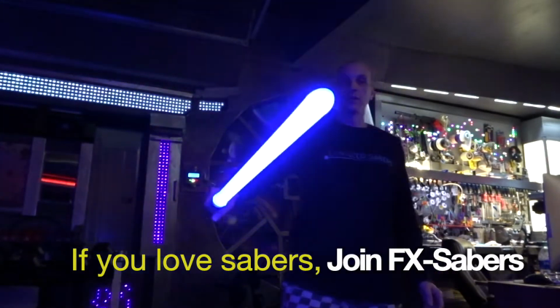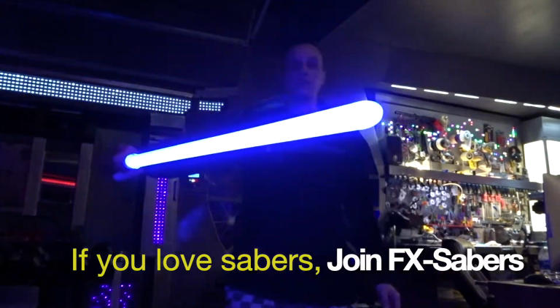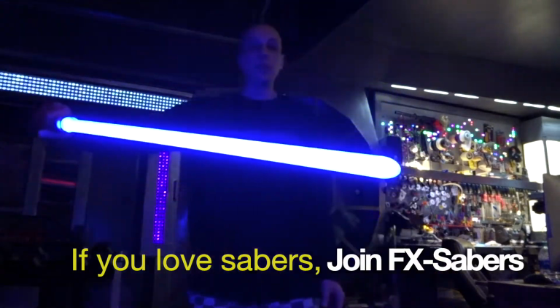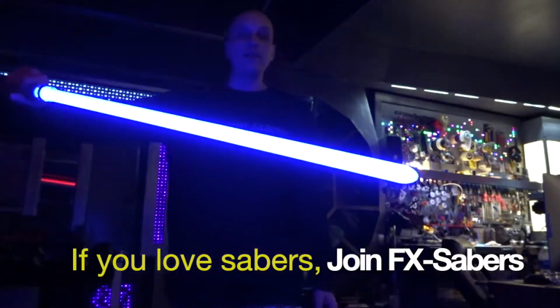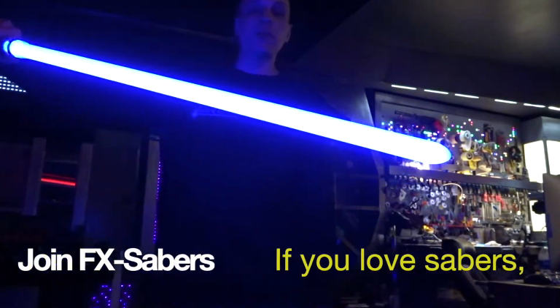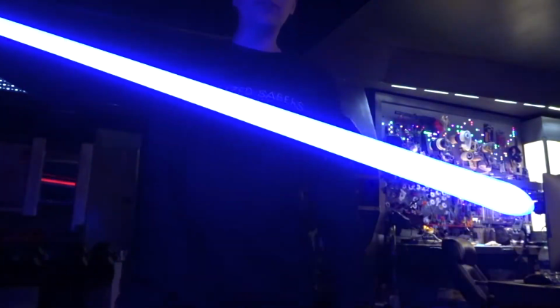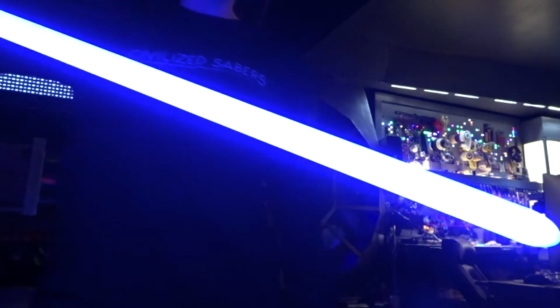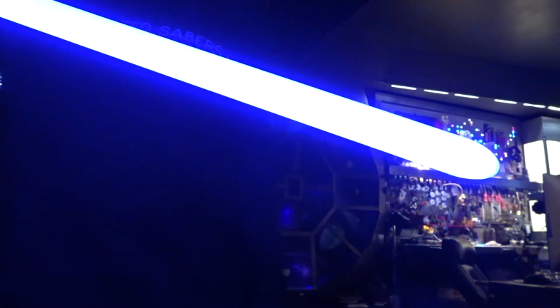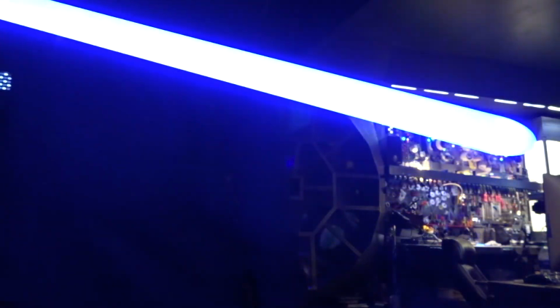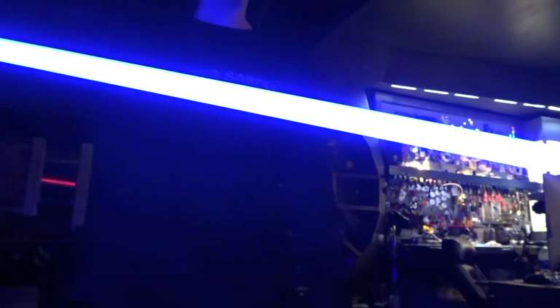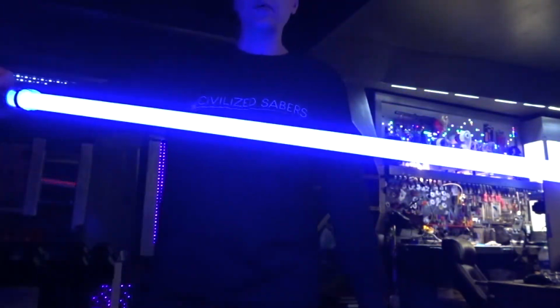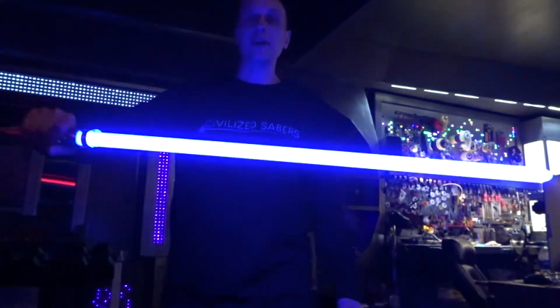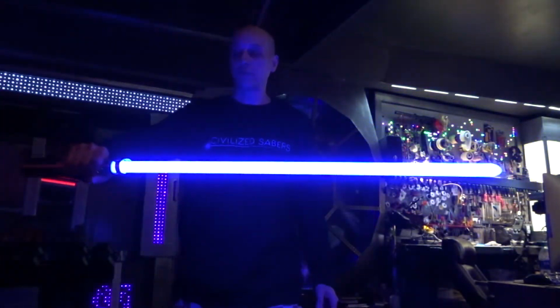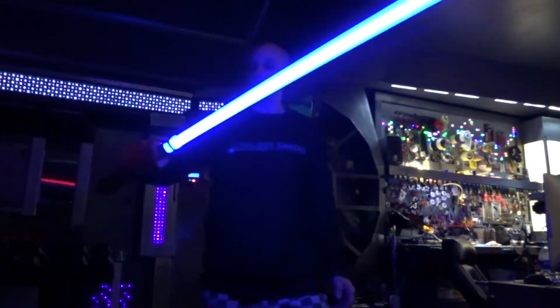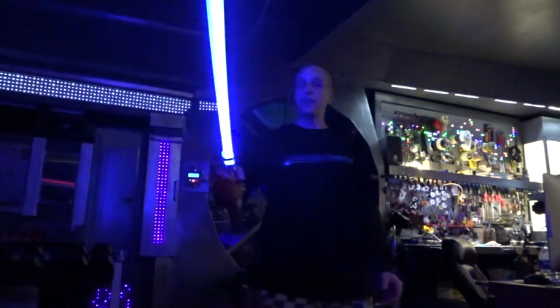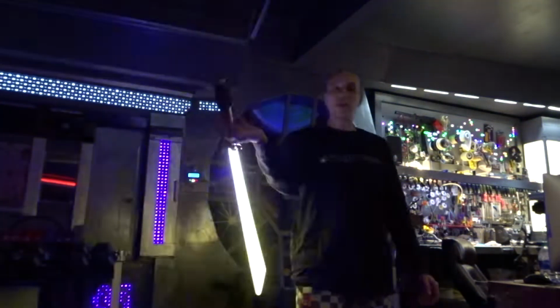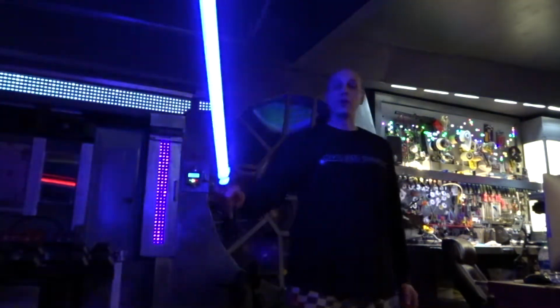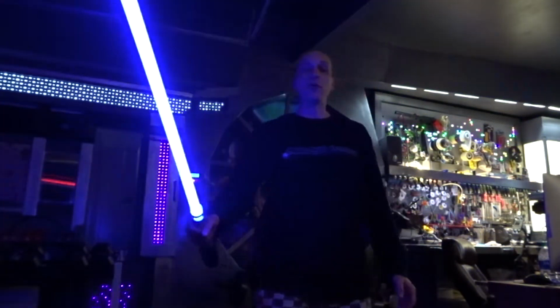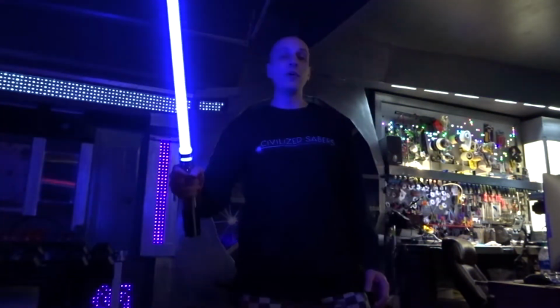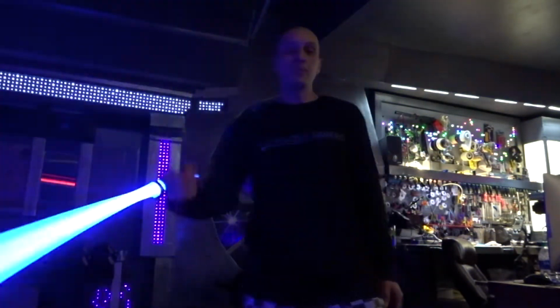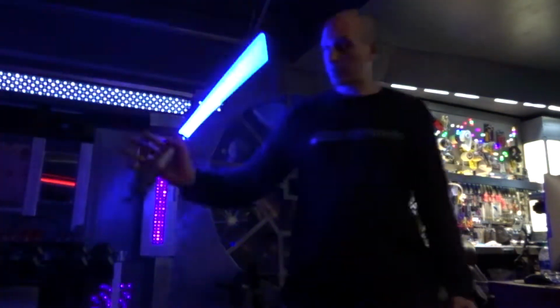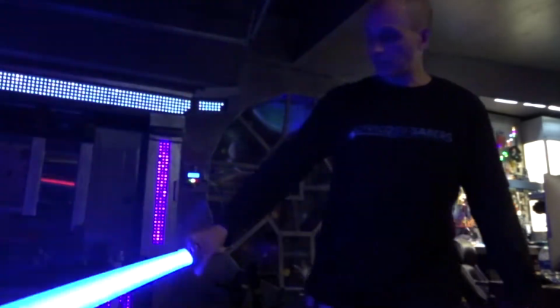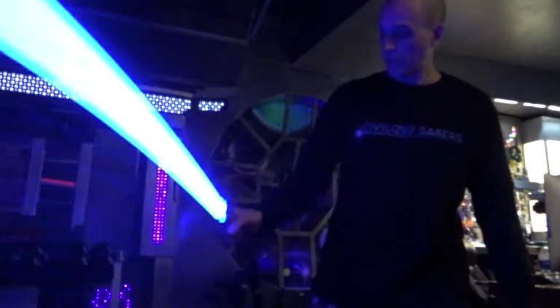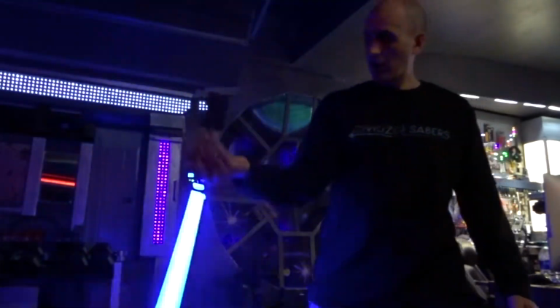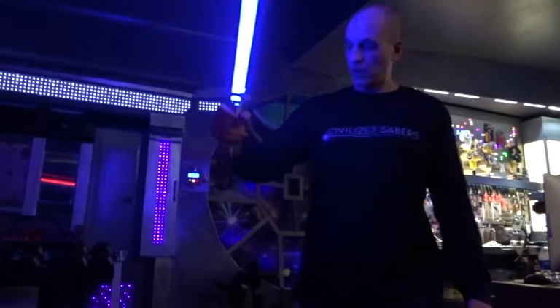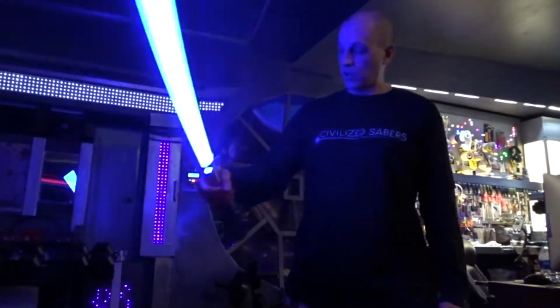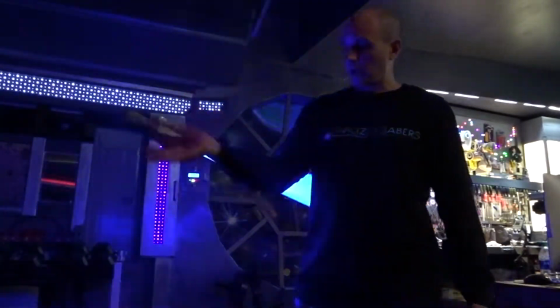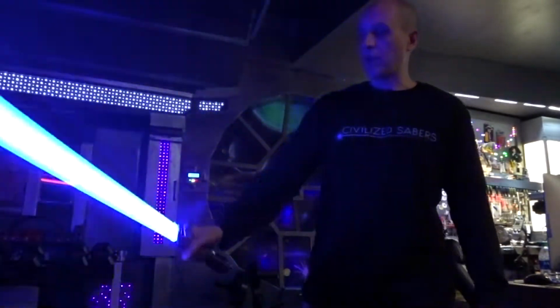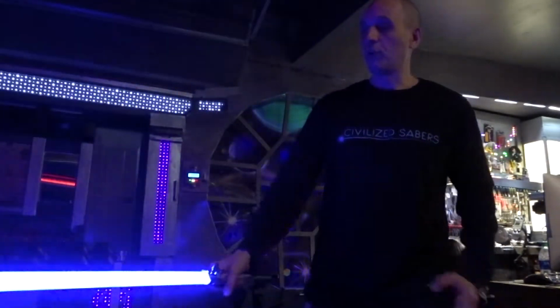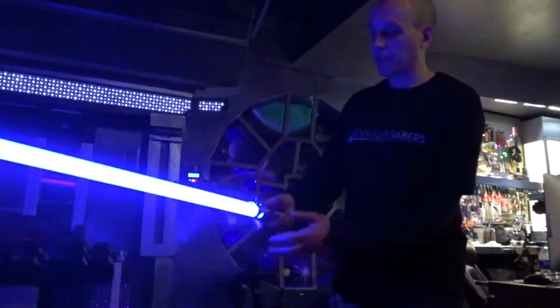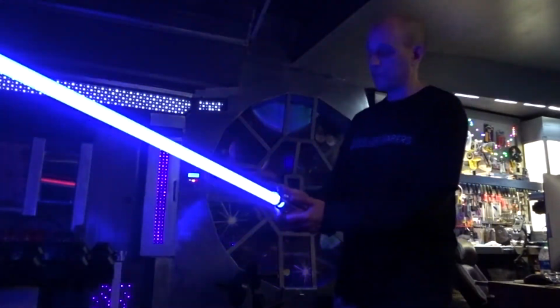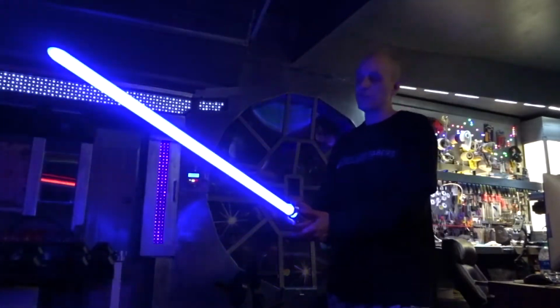The blade tip looks really really good here. The entire blade looks really even. Got Makoto foam and four layers of diffusion.